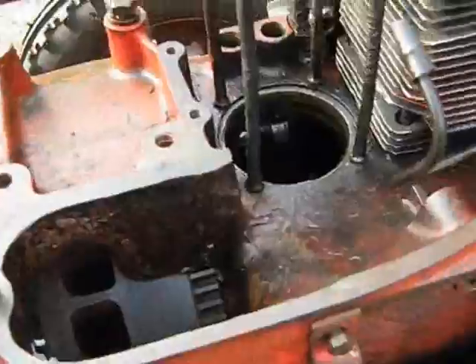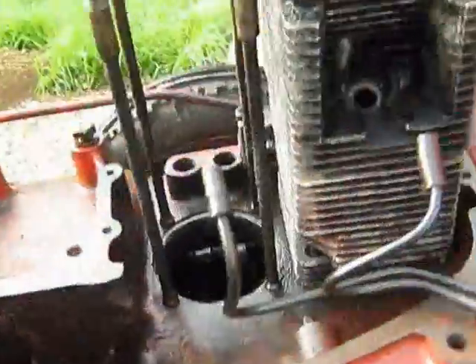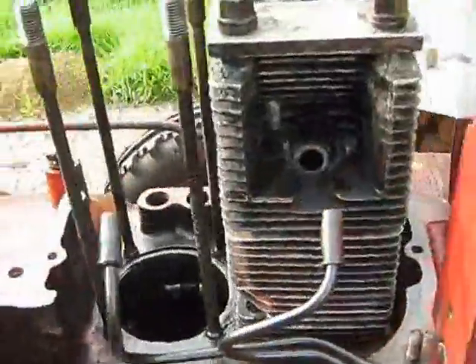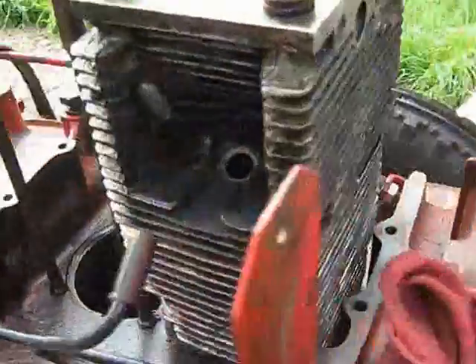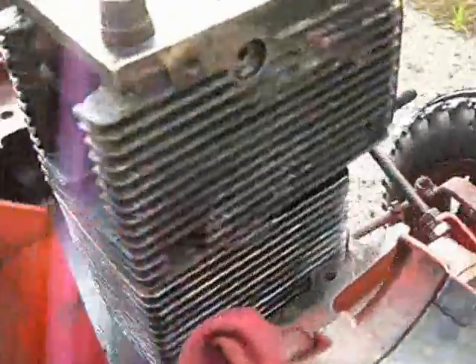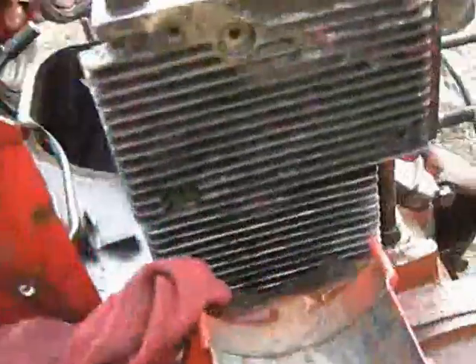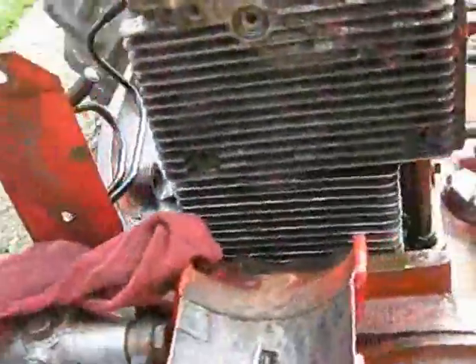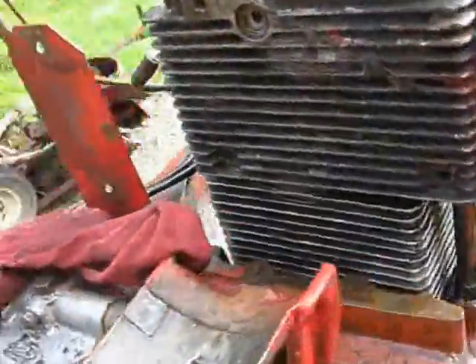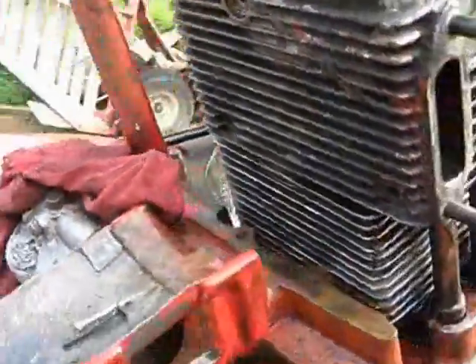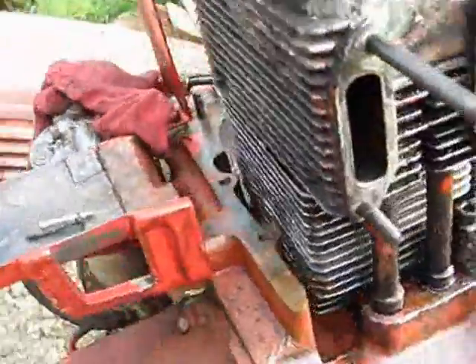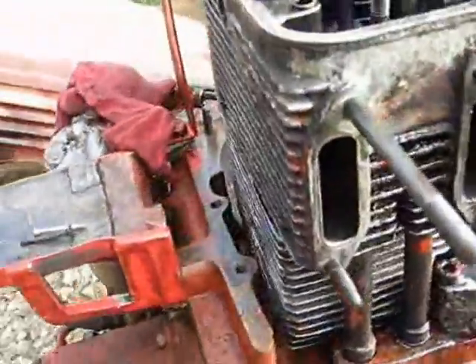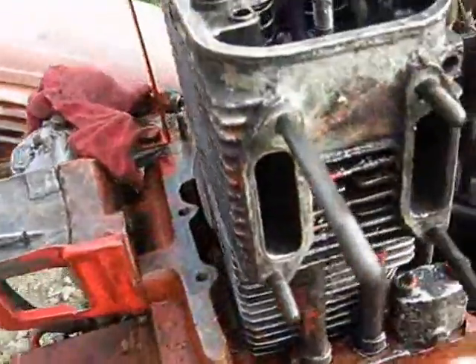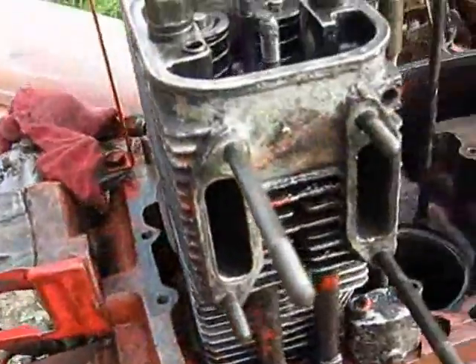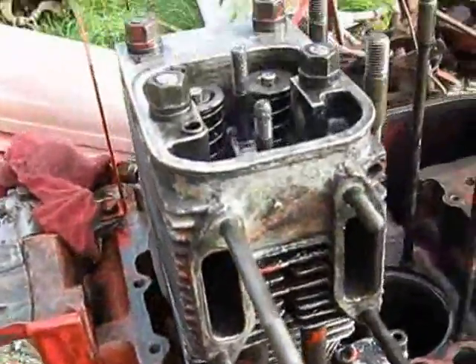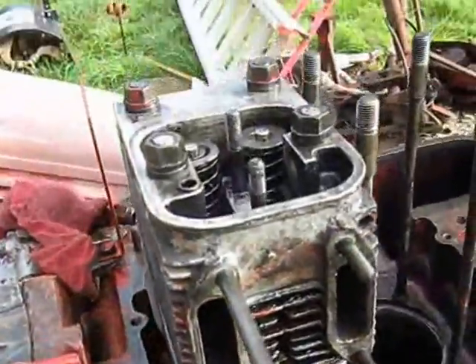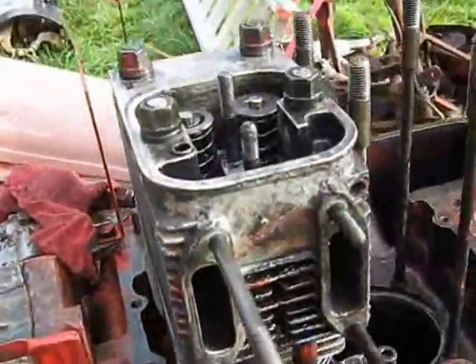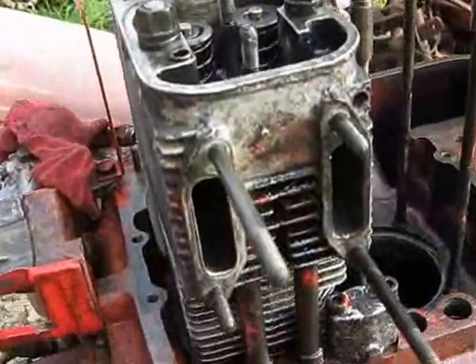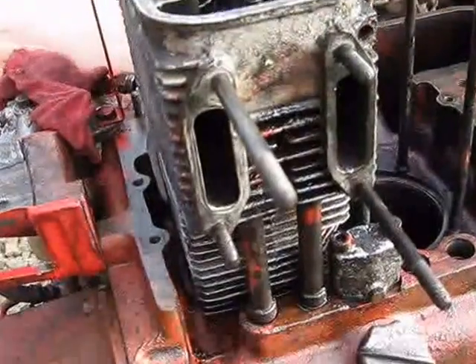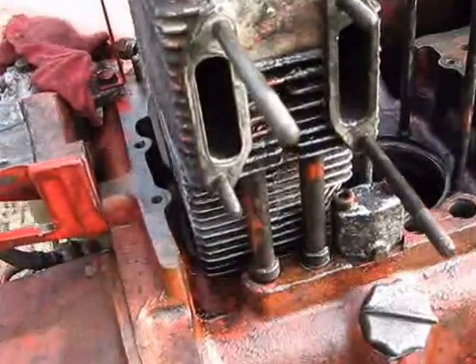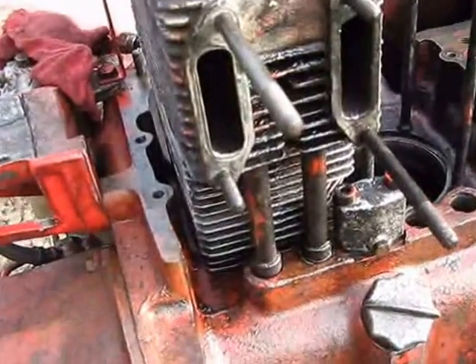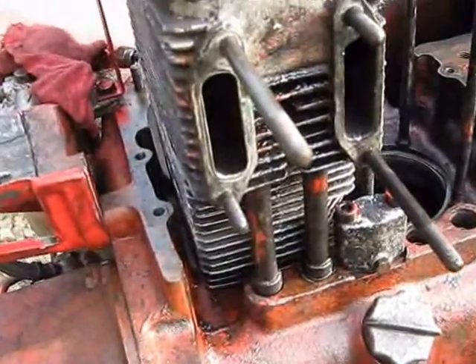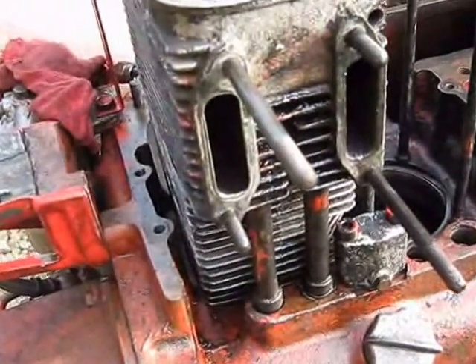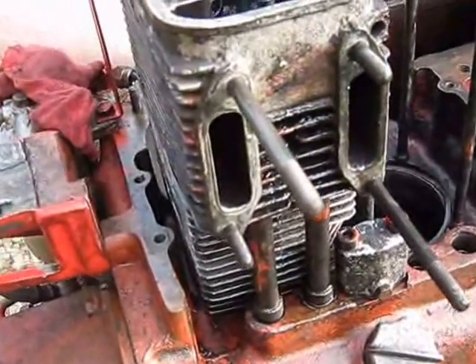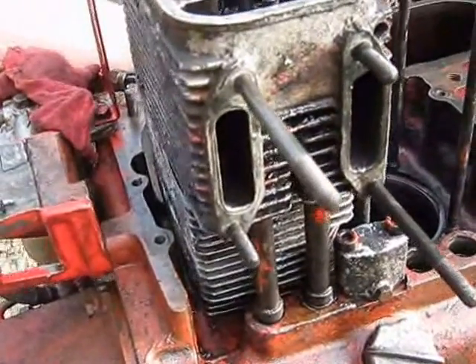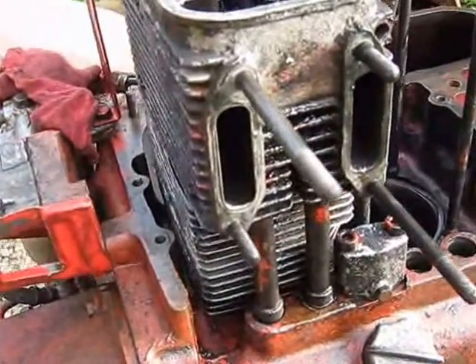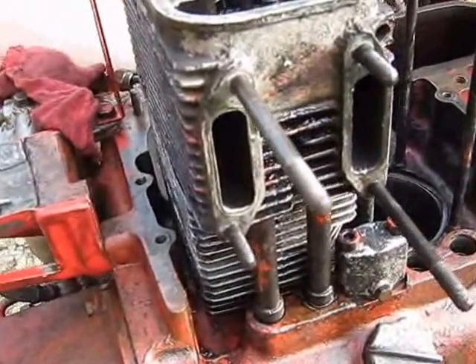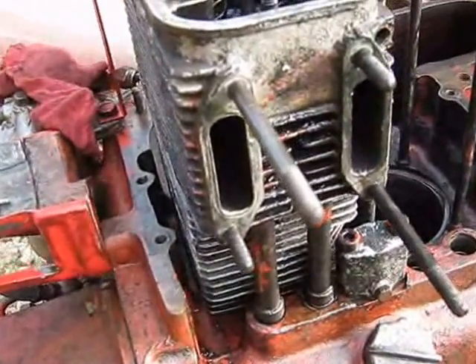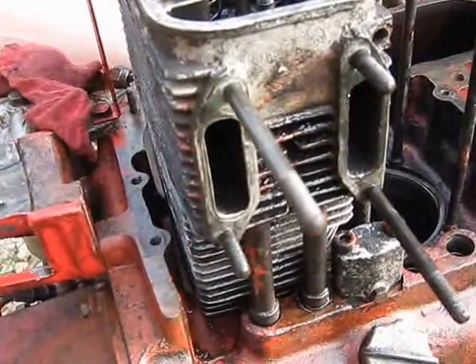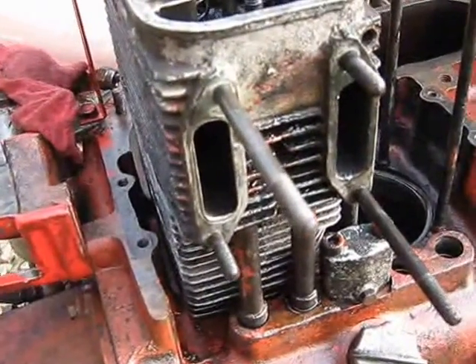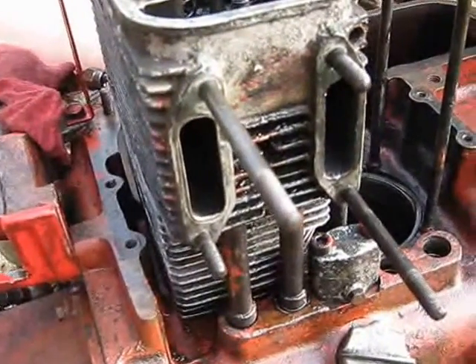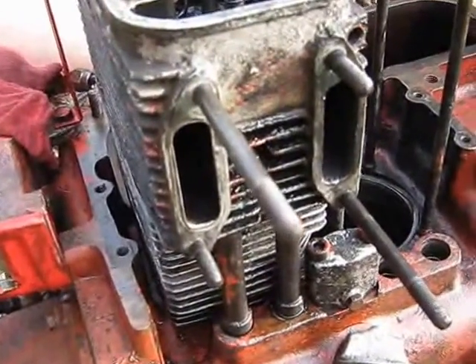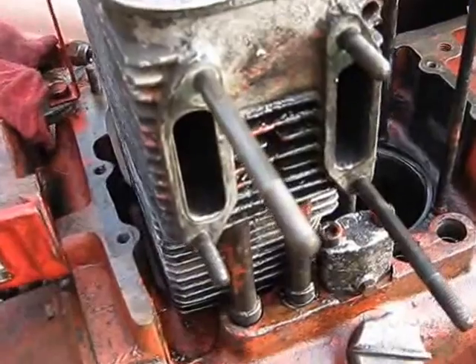The other one went on well yesterday, all torqued up nicely — 23 pounds feet on the big end, because they are just tiny bolts.